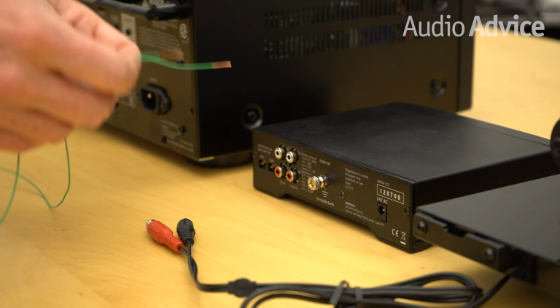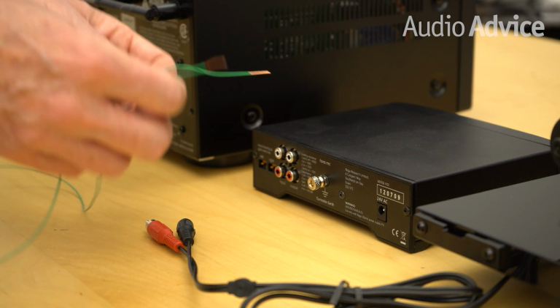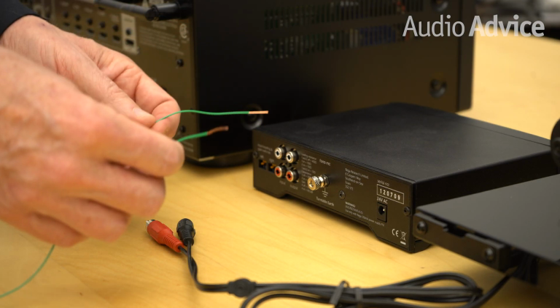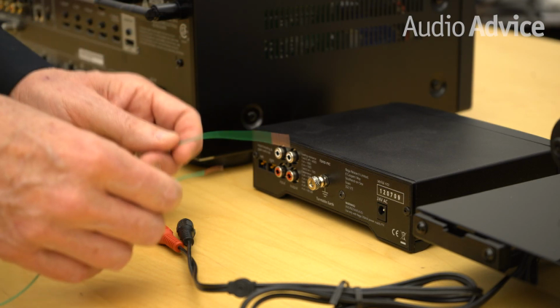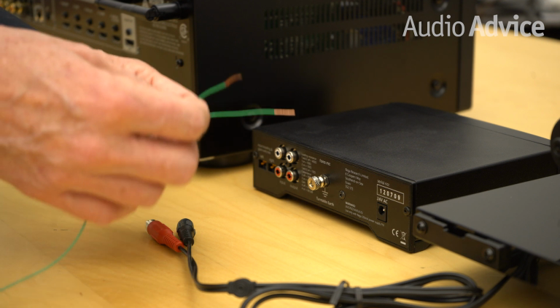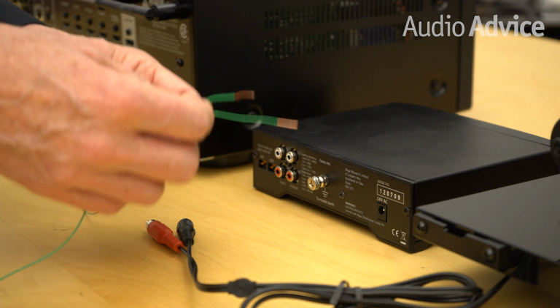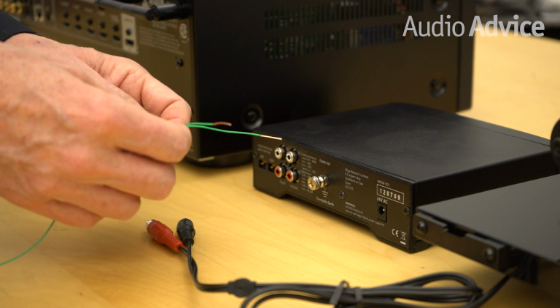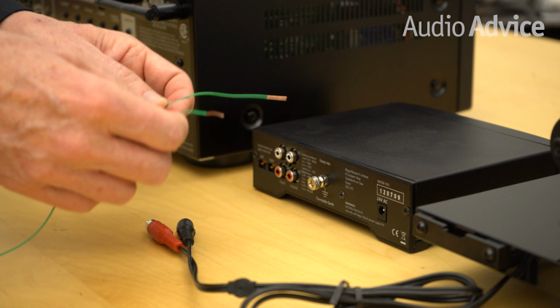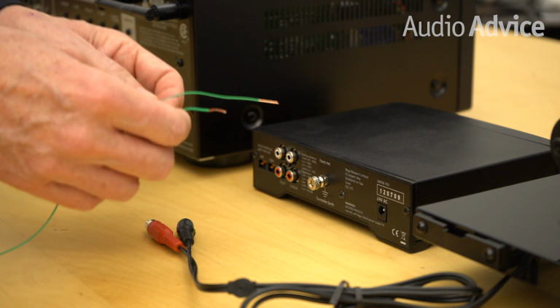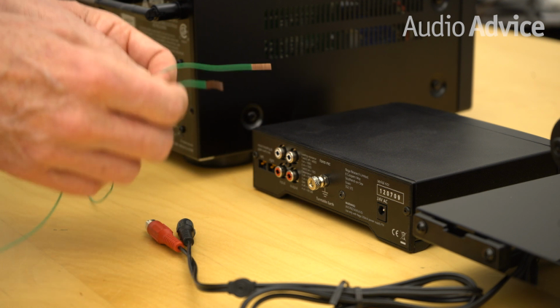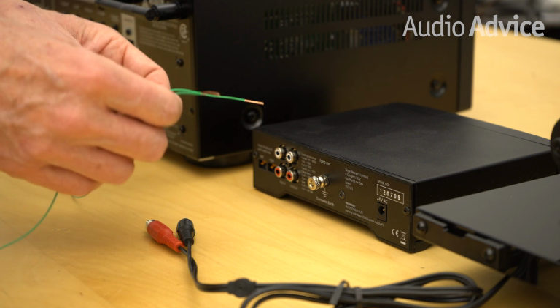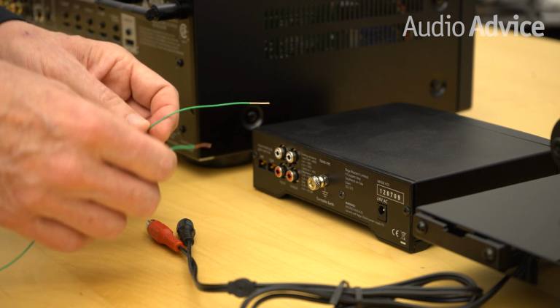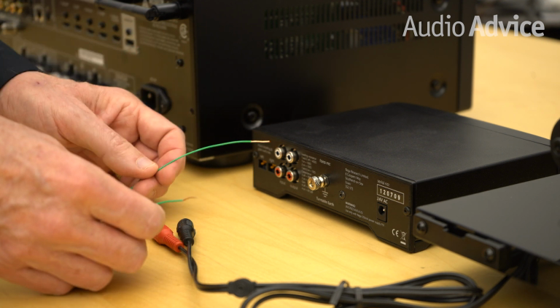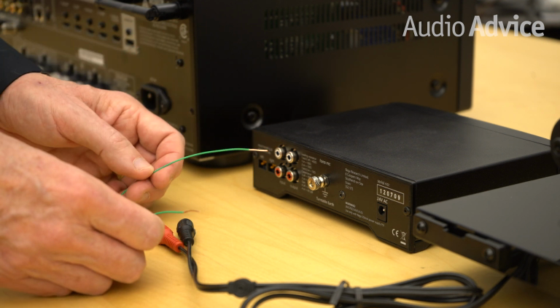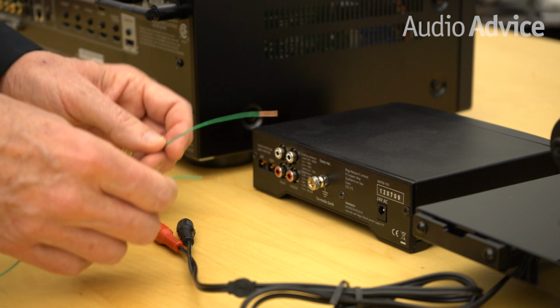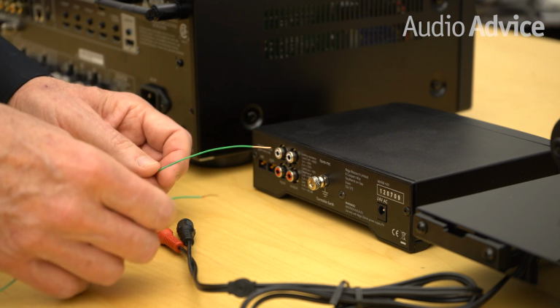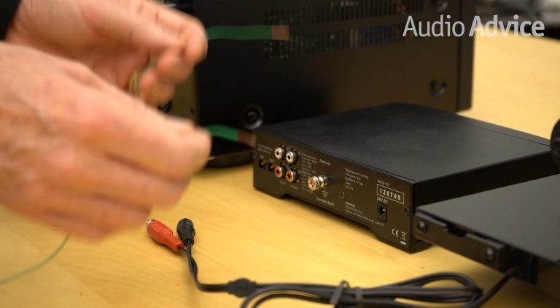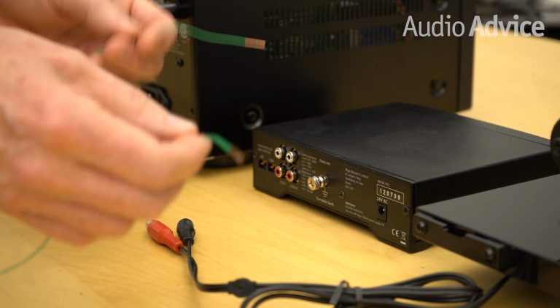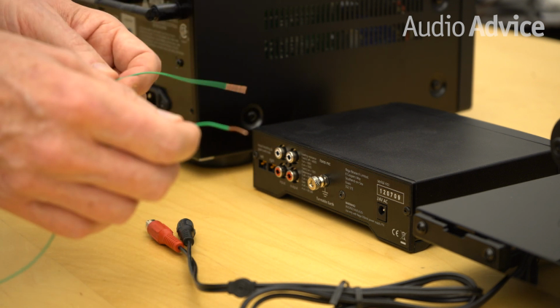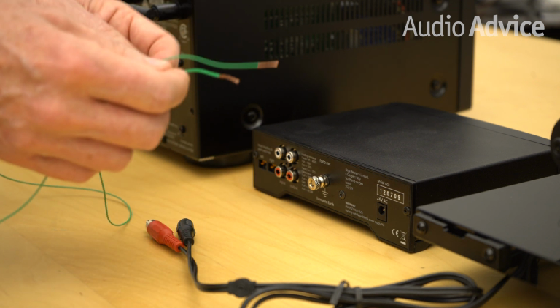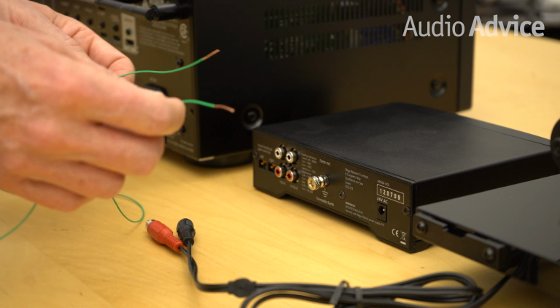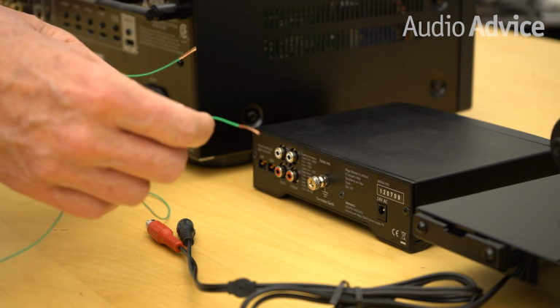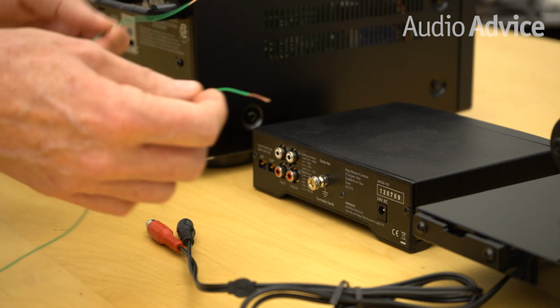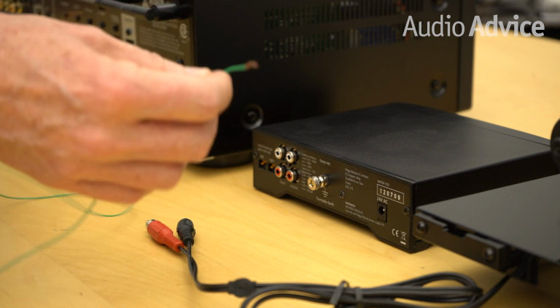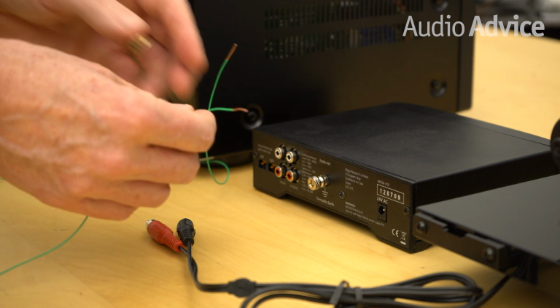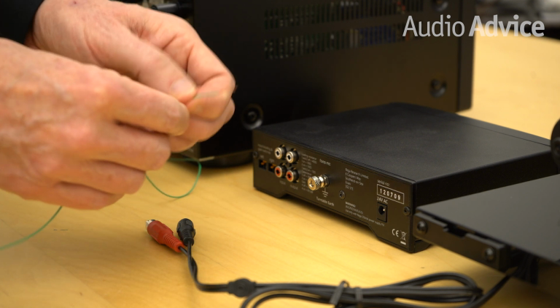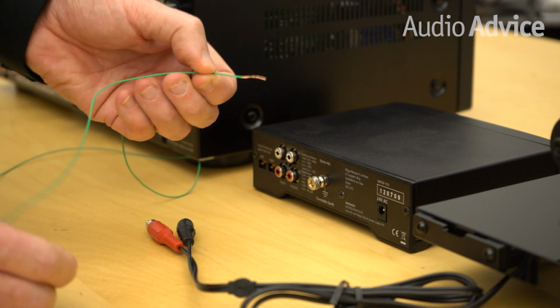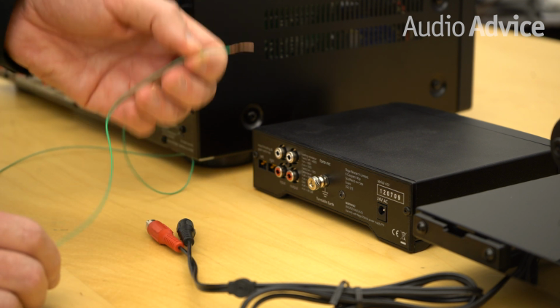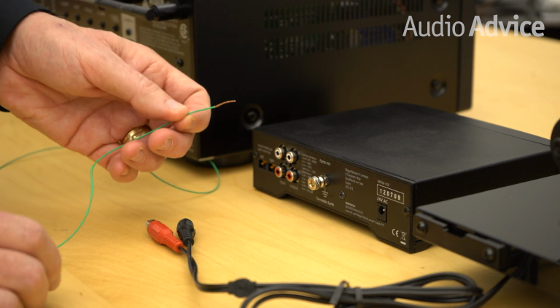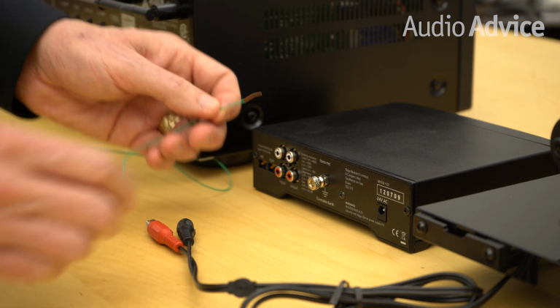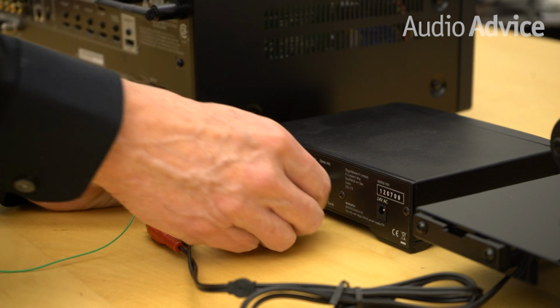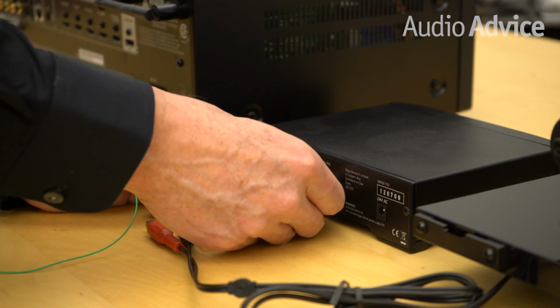What you're going to need first is a little piece of ground wire. If you purchased your Rega turntable from Audio Advice and are having this trouble, let us know — we'll send you a length of ground wire that's already stripped and ready to go. This is a tiny piece of stranded wire; this is actually 22 gauge, for your information.